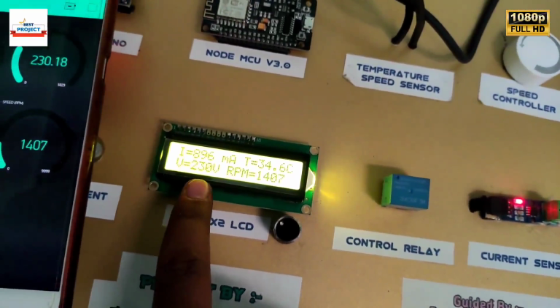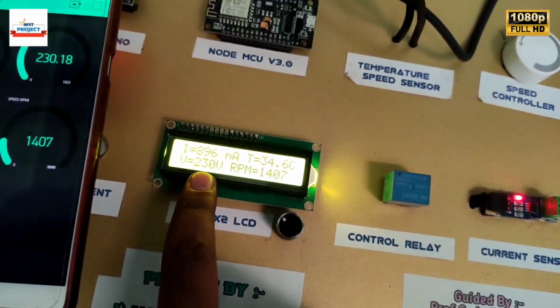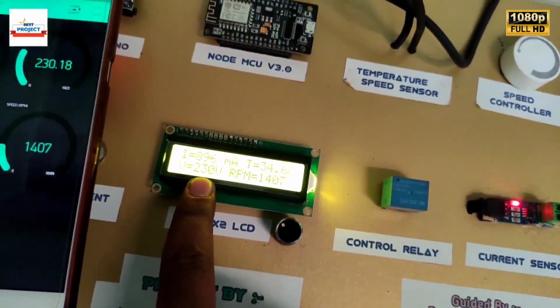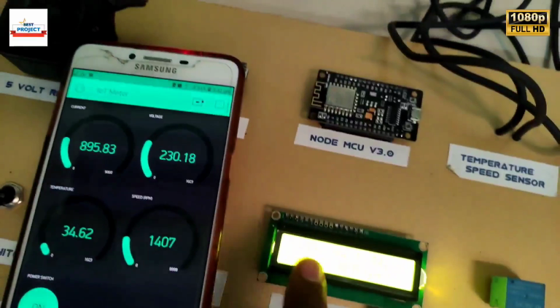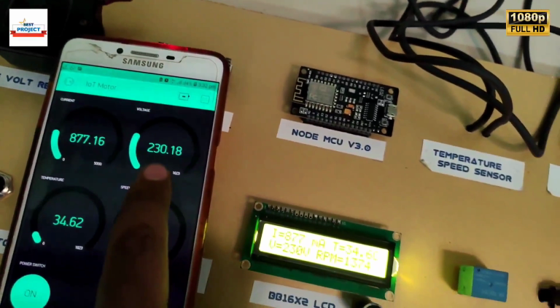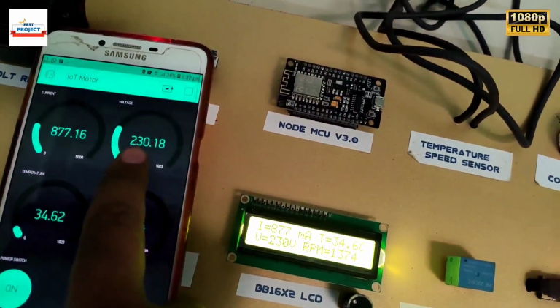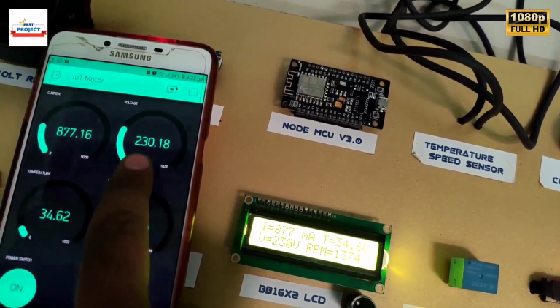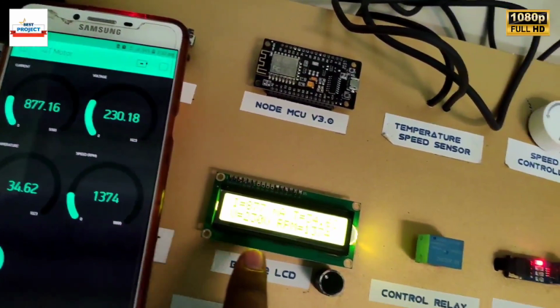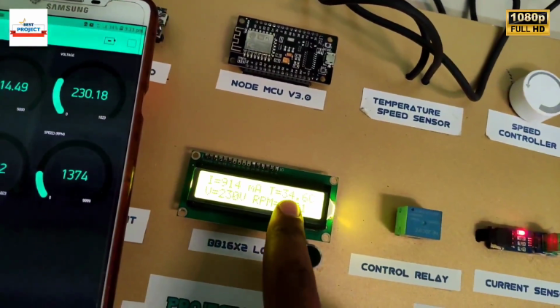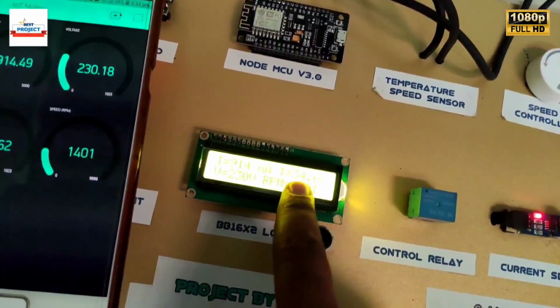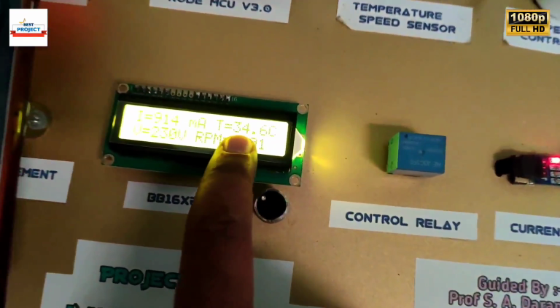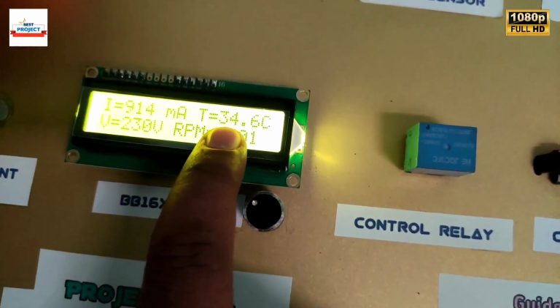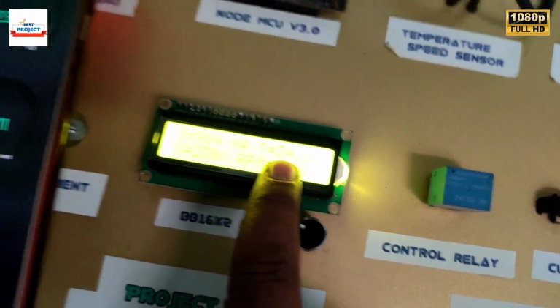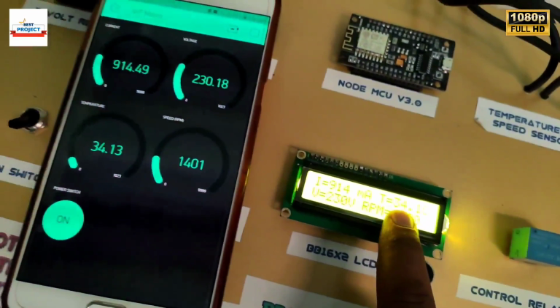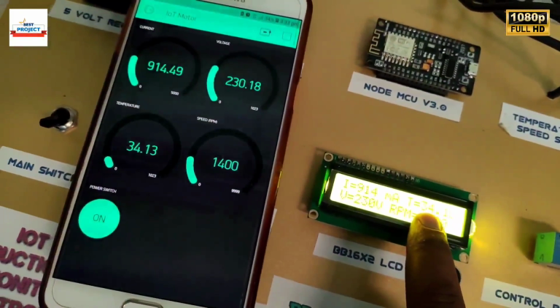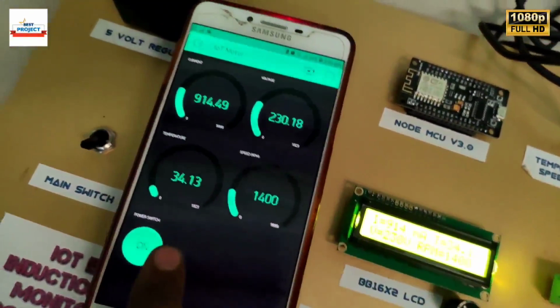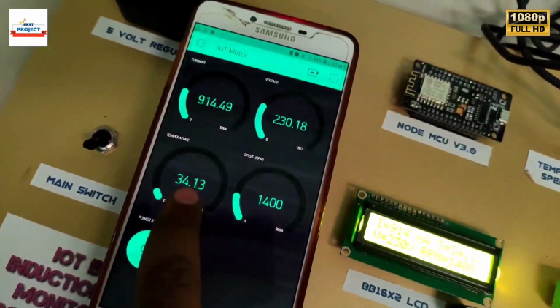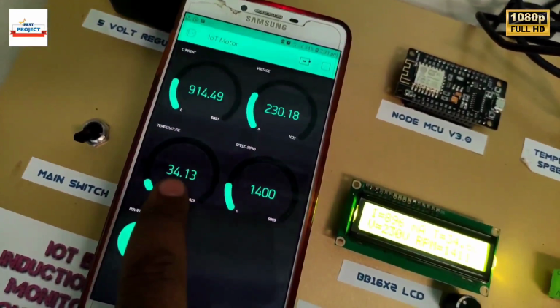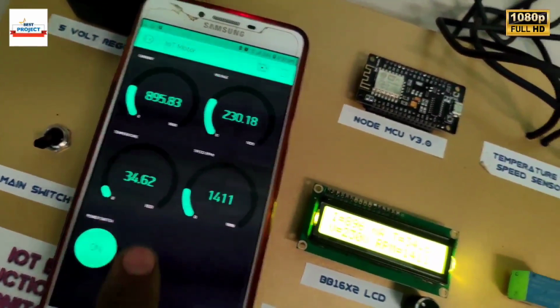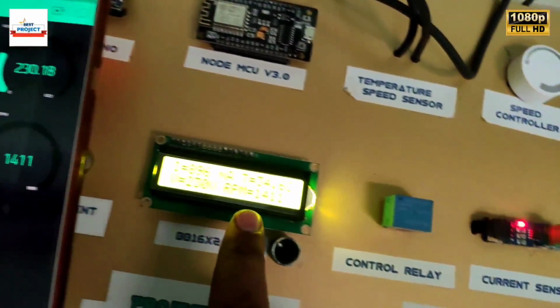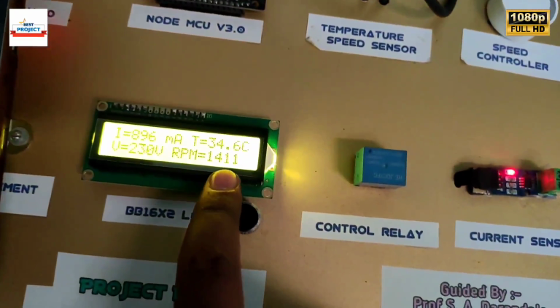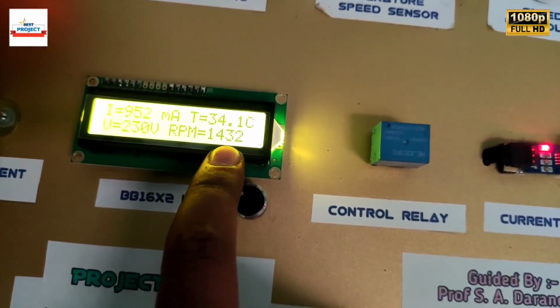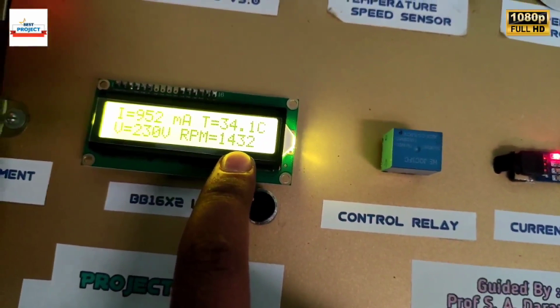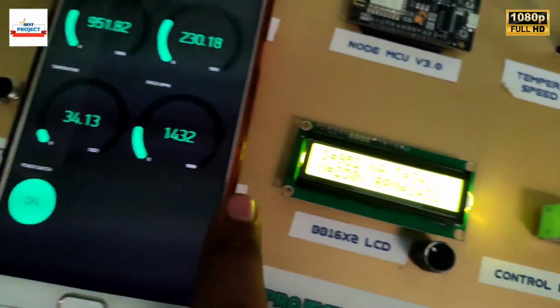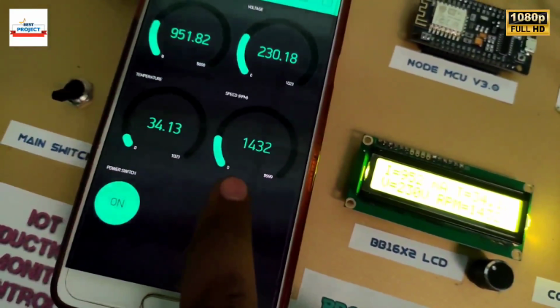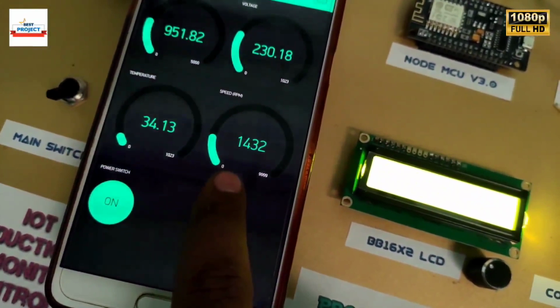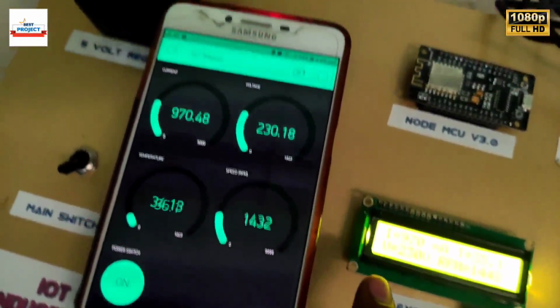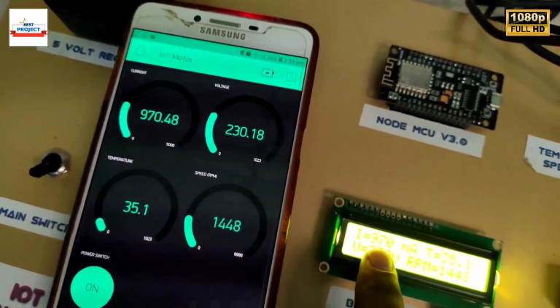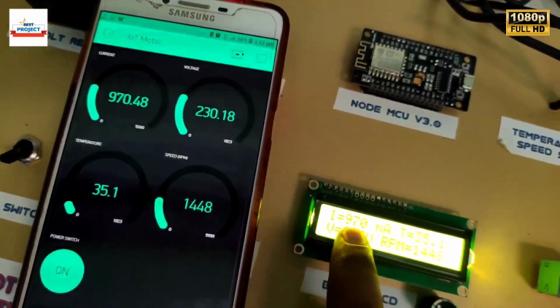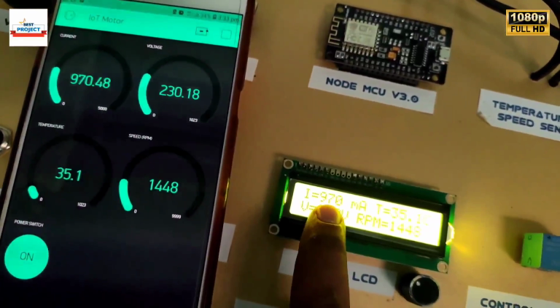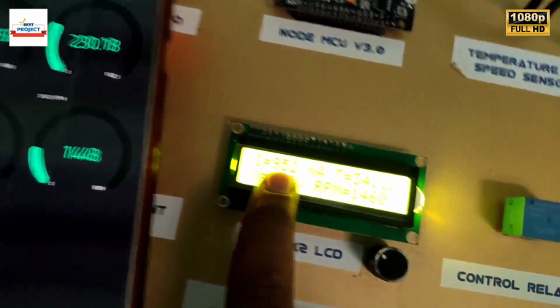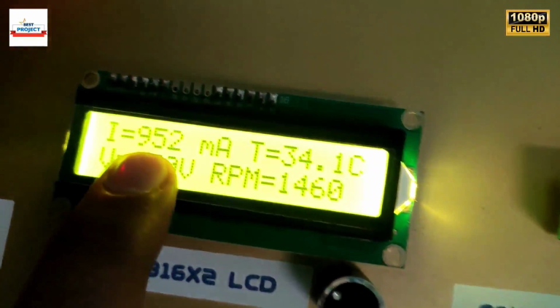Here are the voltage readings, the motor body temperature, the RPM reading, and the current reading — all being displayed simultaneously on the LCD and app.